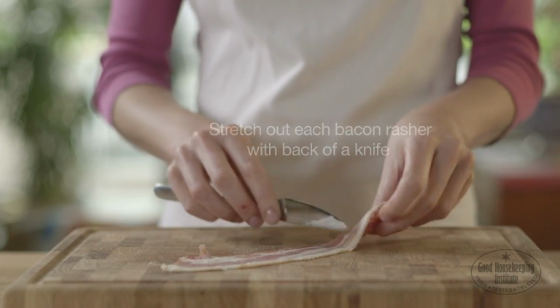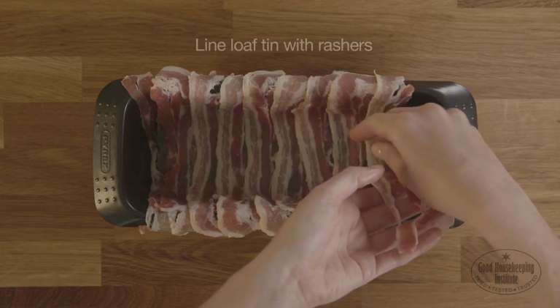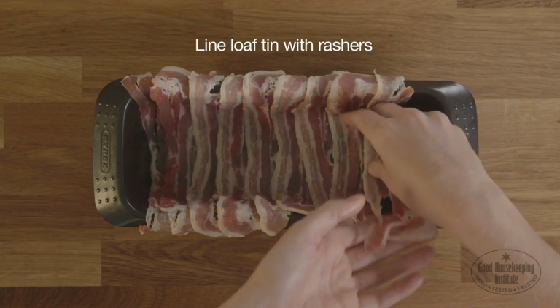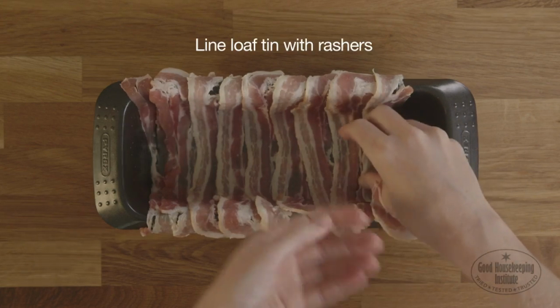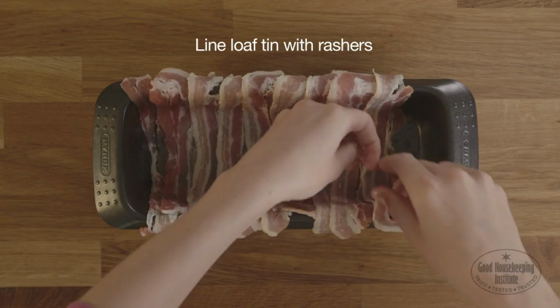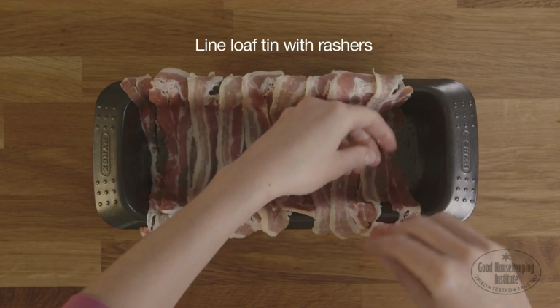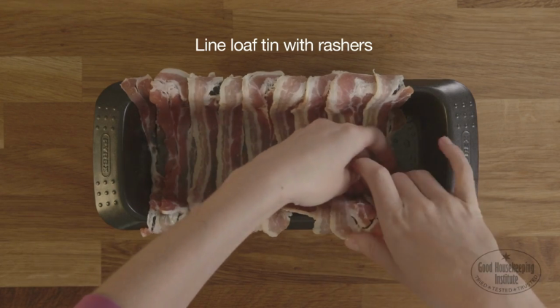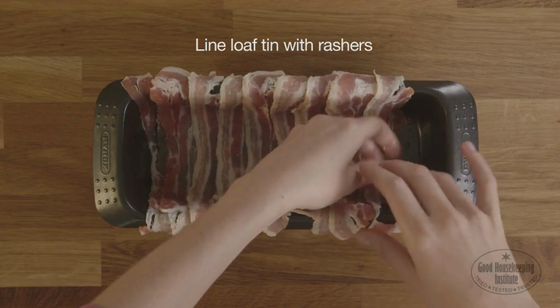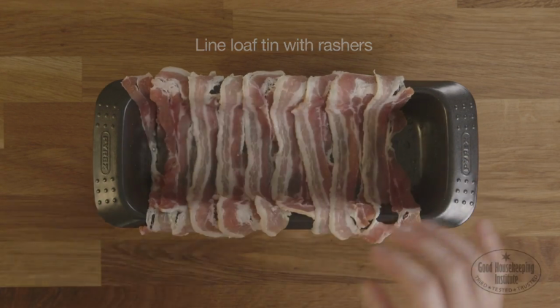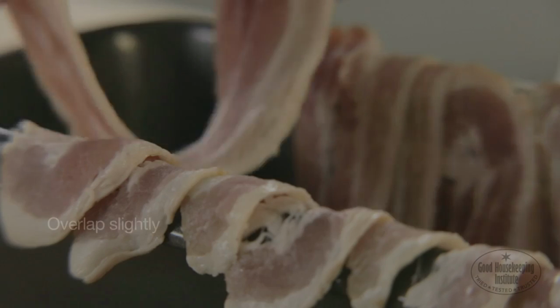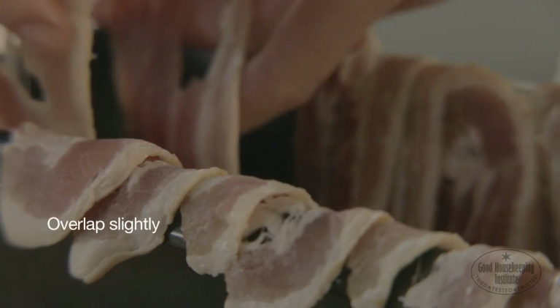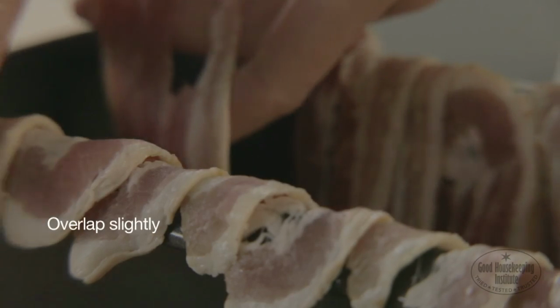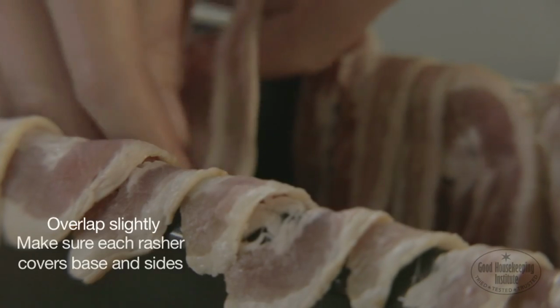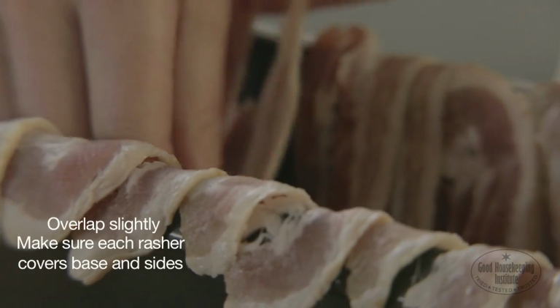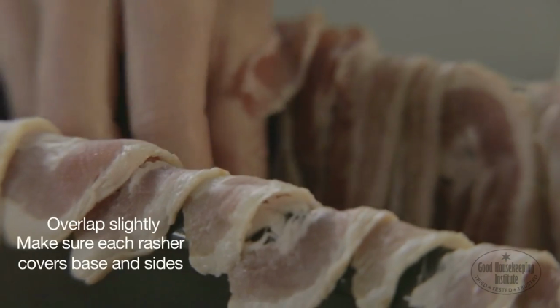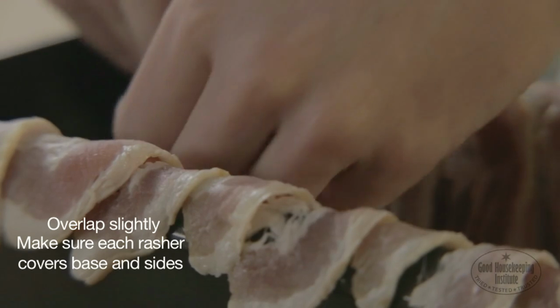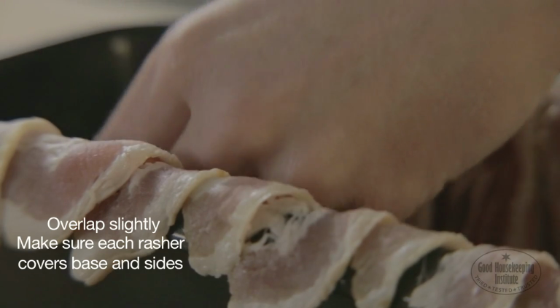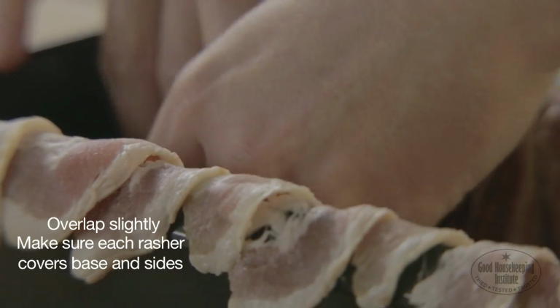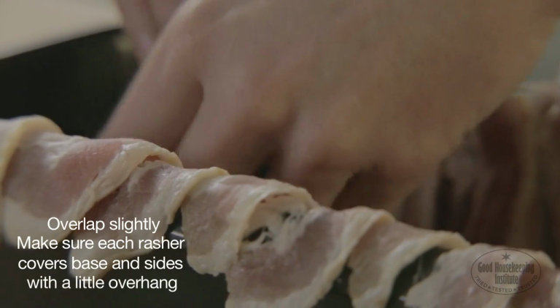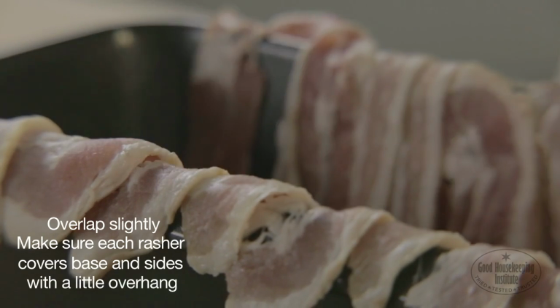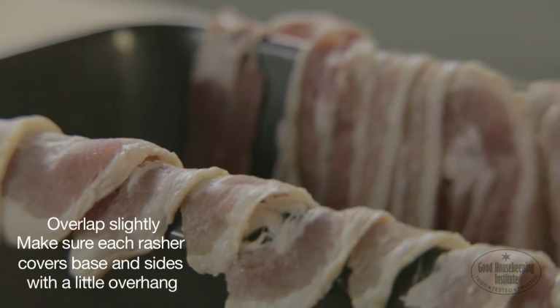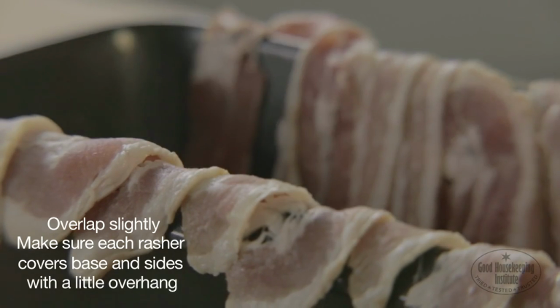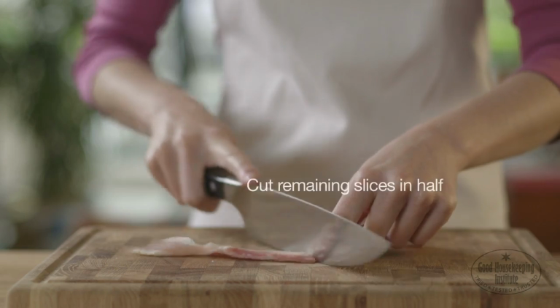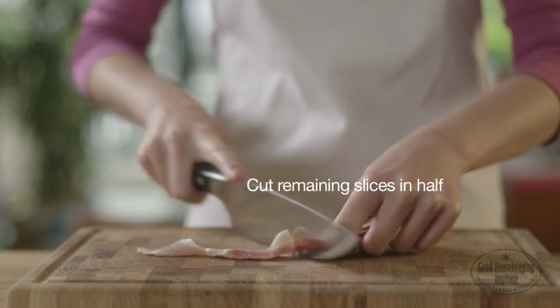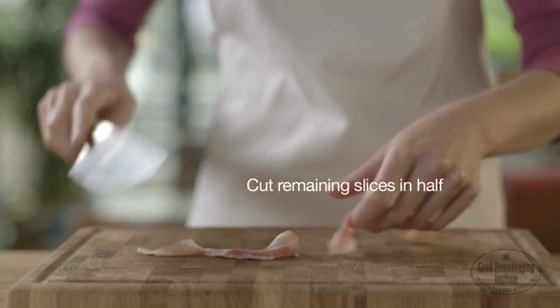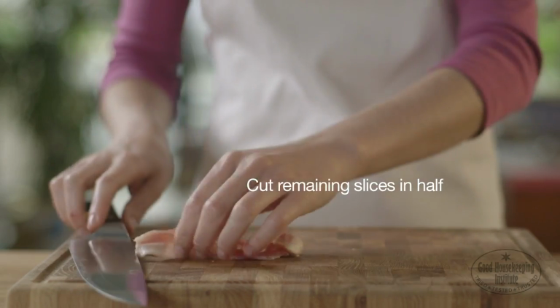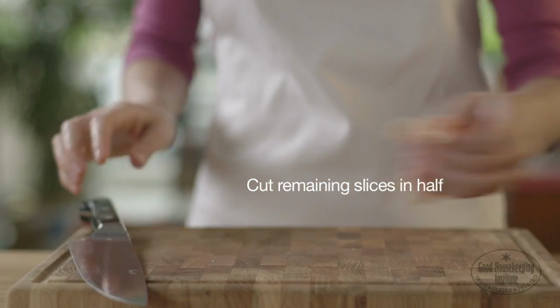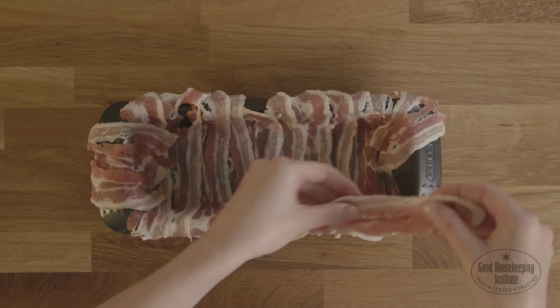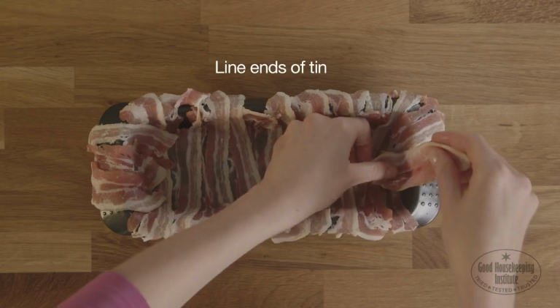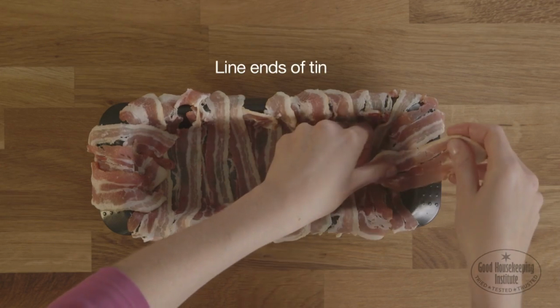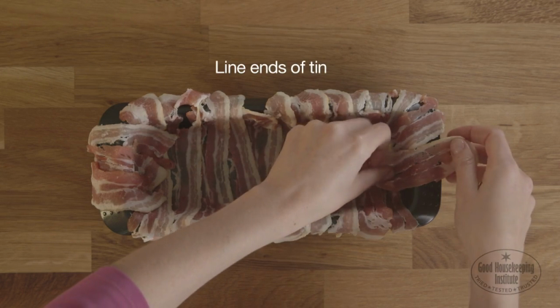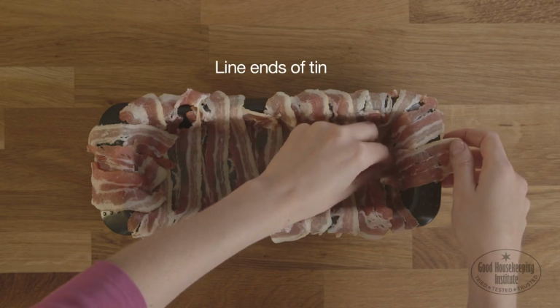Take the loaf tin and line it with the bacon rashers. Overlap them slightly and make sure each rasher covers the base and the sides of the tin with a little overhang. Cut the remaining slices in half and use them to line the ends of the tin.